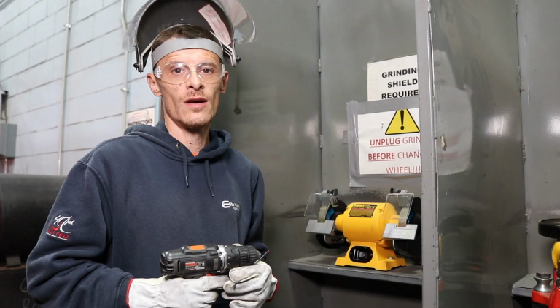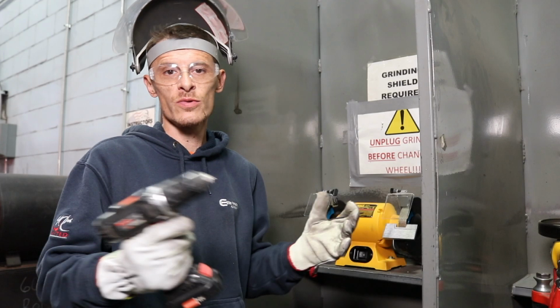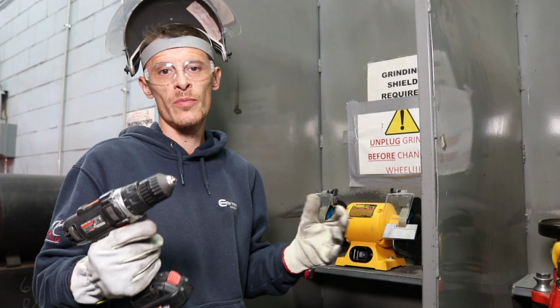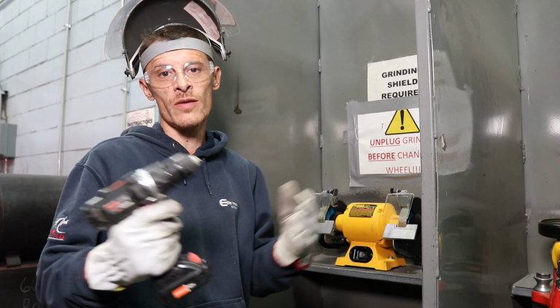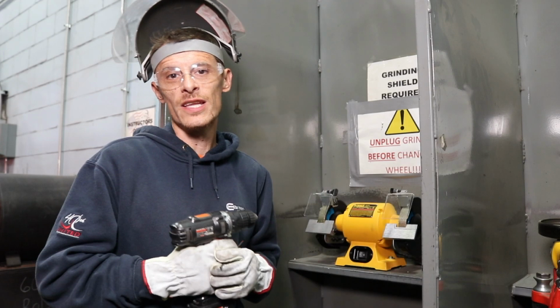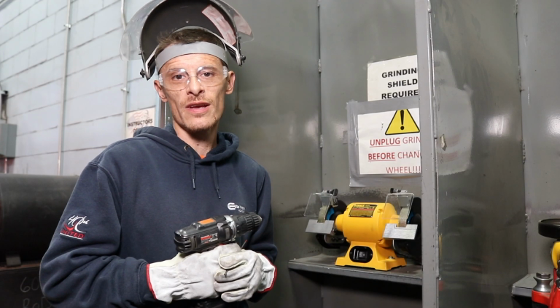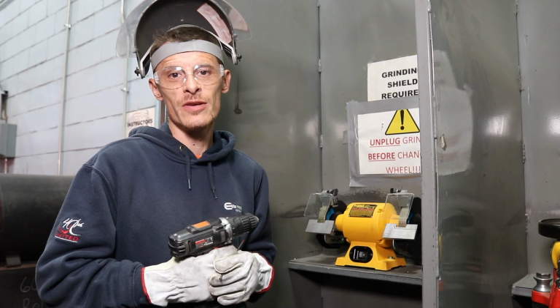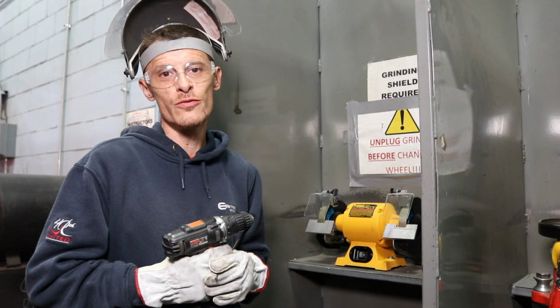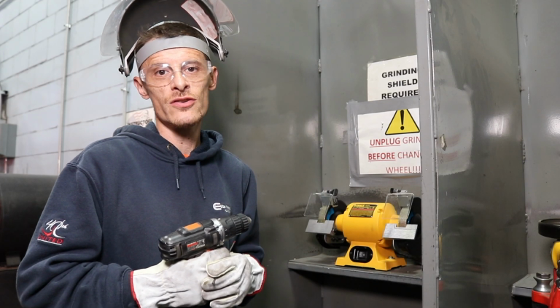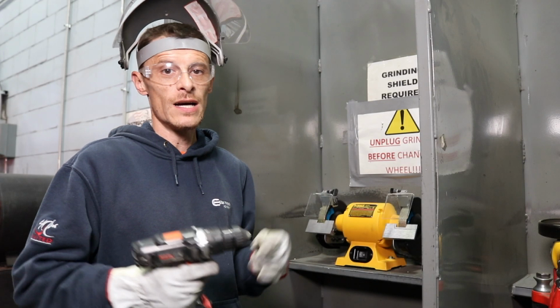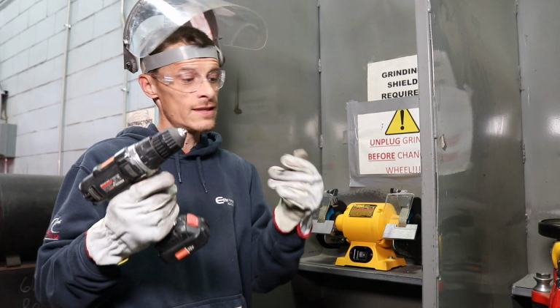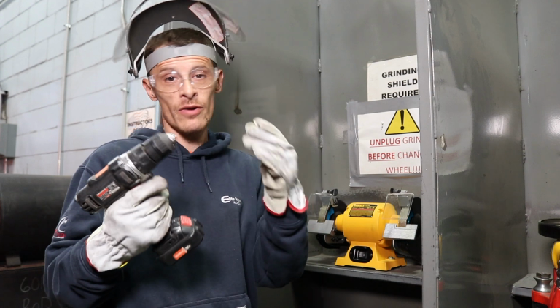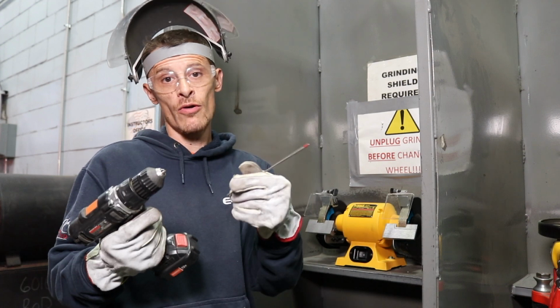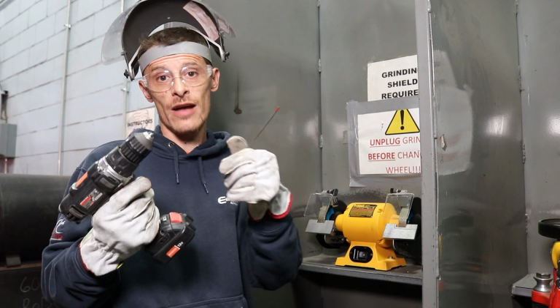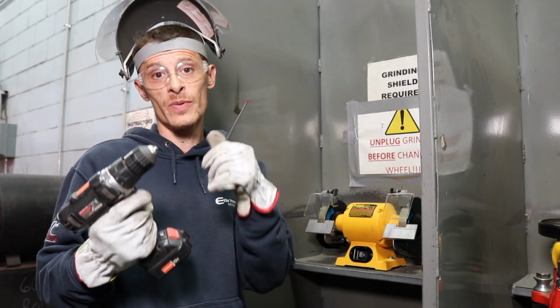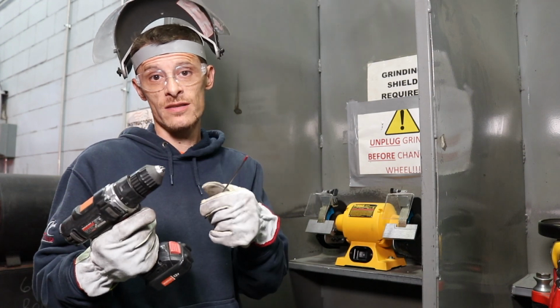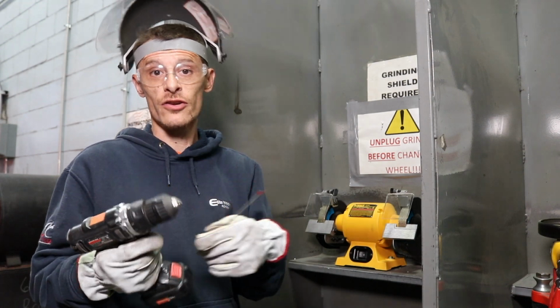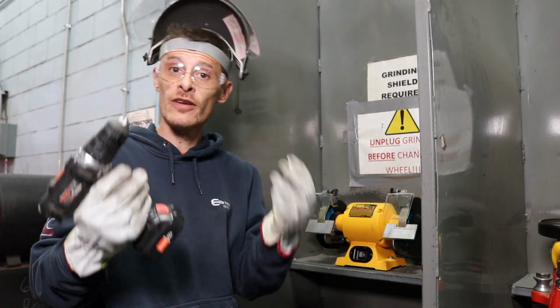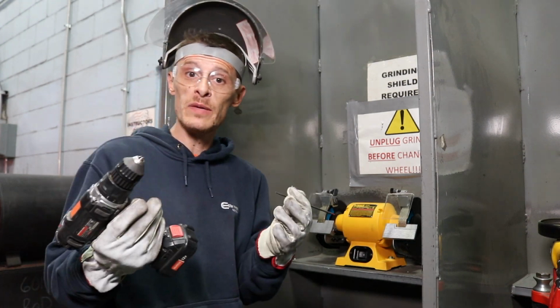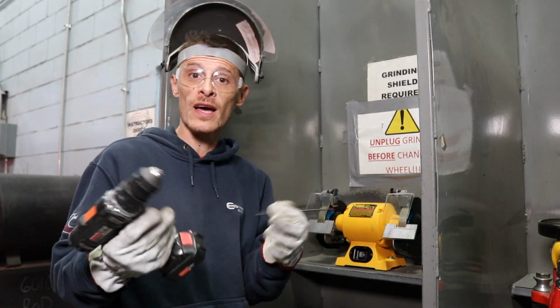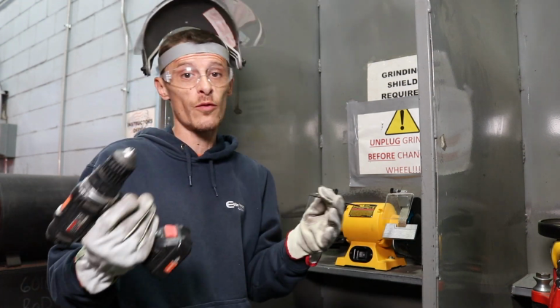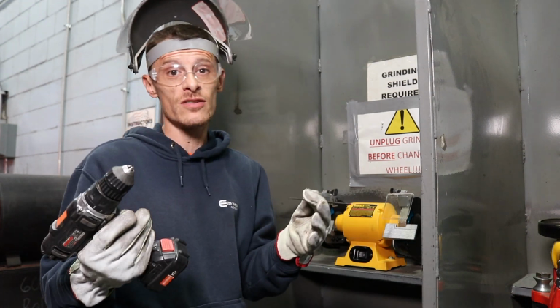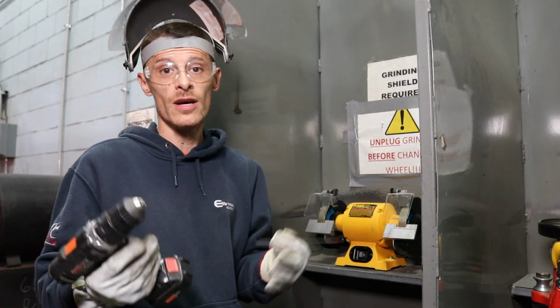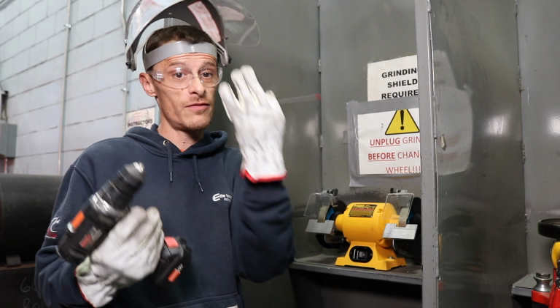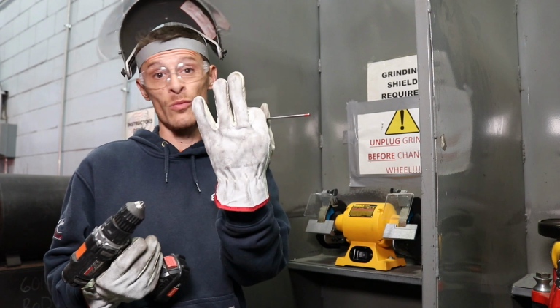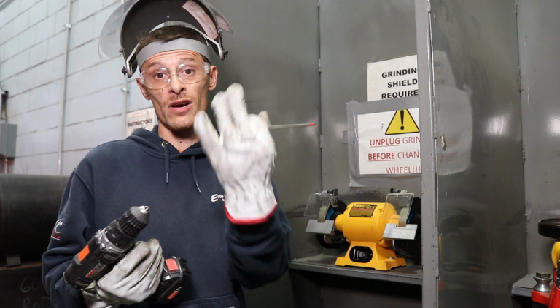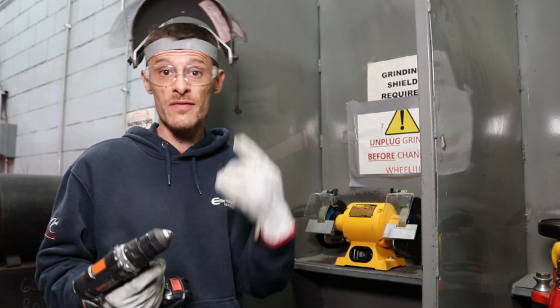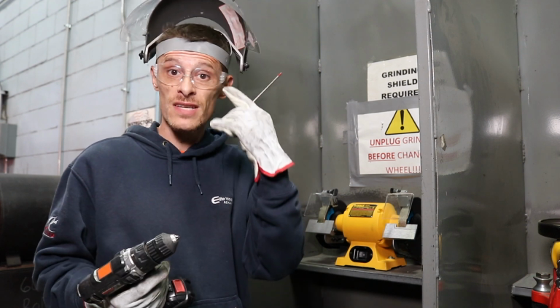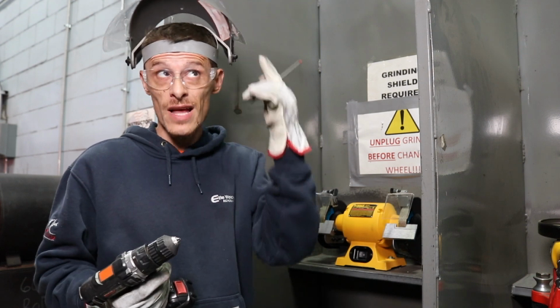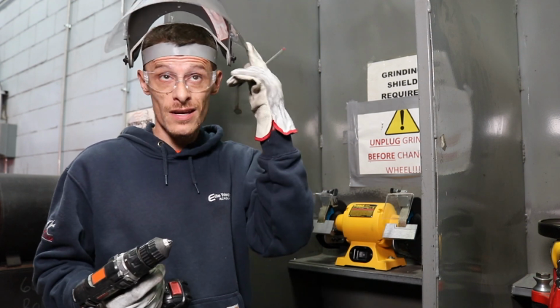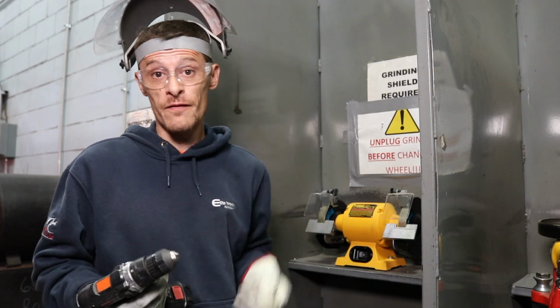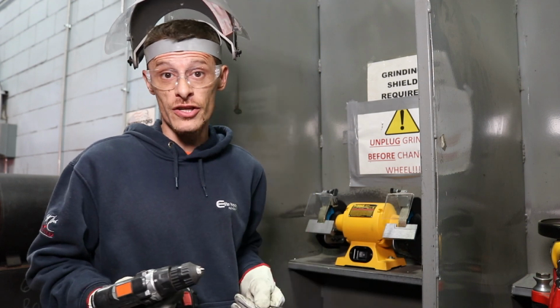What's up everybody and welcome to the Elite Welding Academy YouTube page. Today we're going to be going over how to sharpen tungsten. So you're going to need a few PPE items before we get started — obviously a pair of gloves, safety glasses, and a face shield.